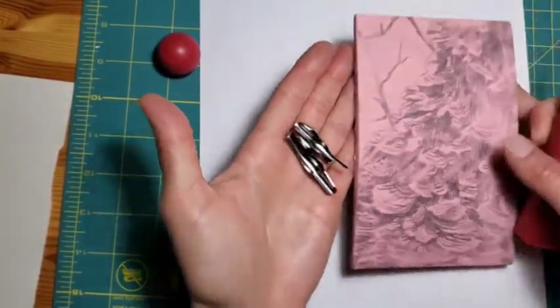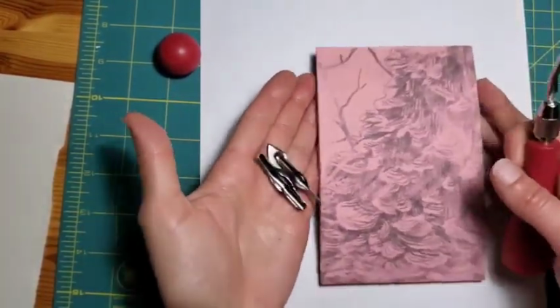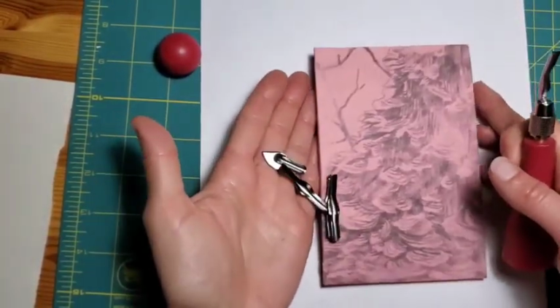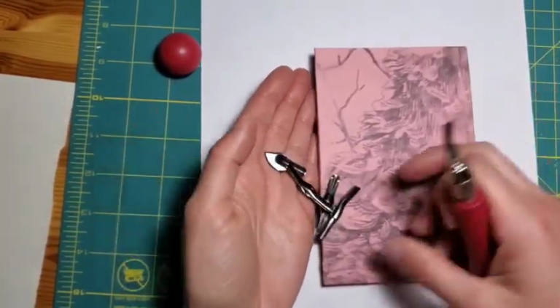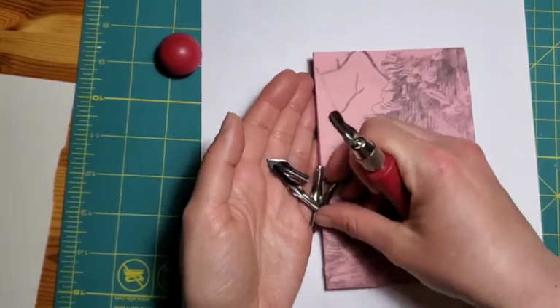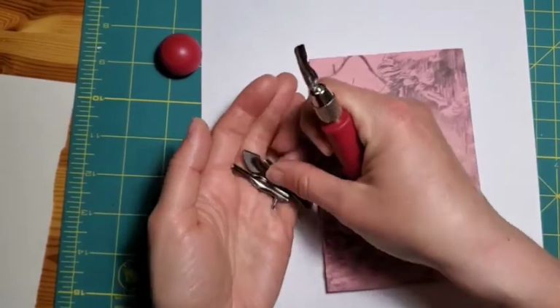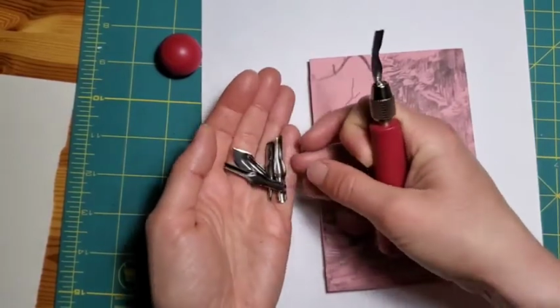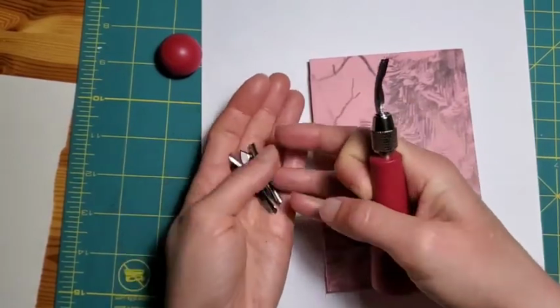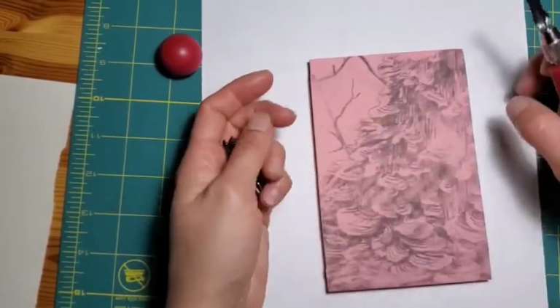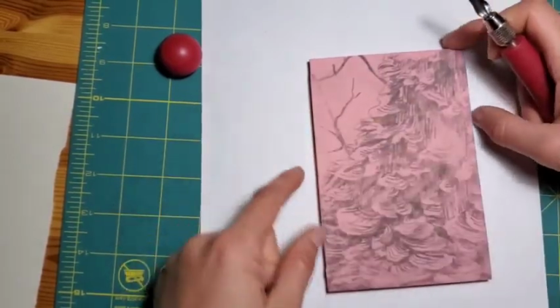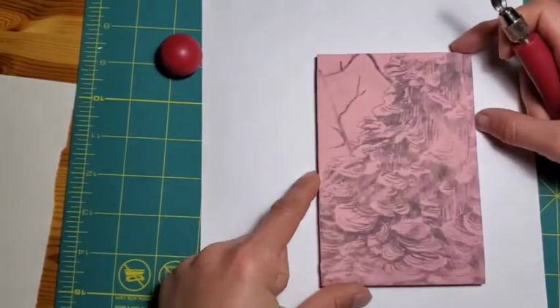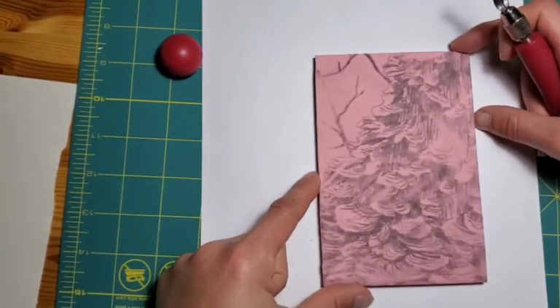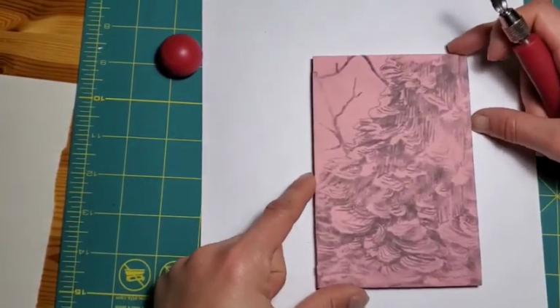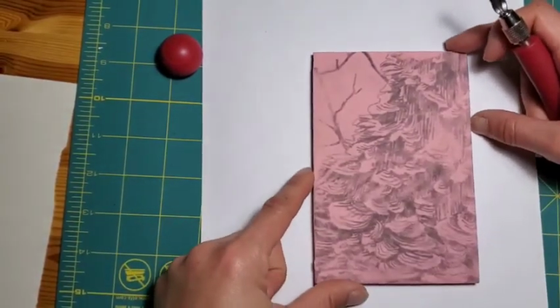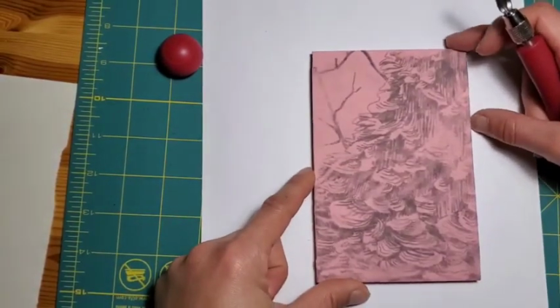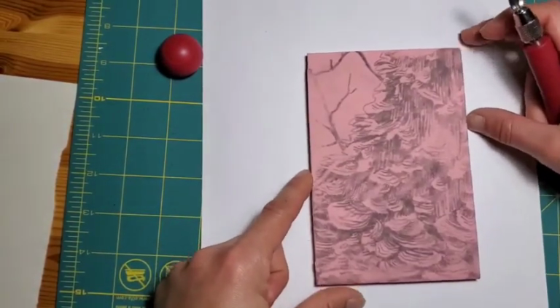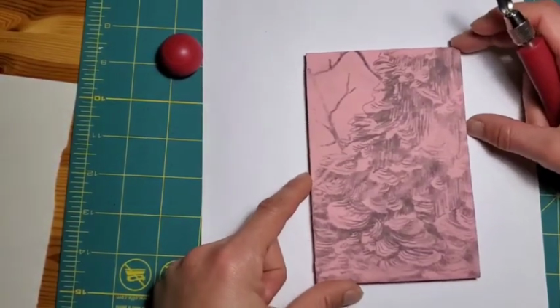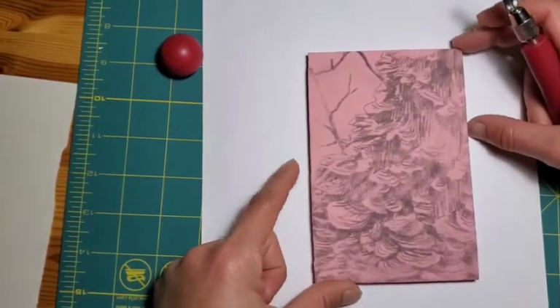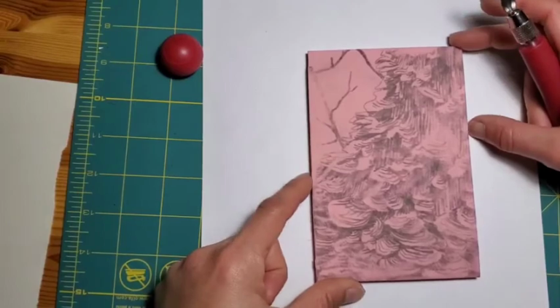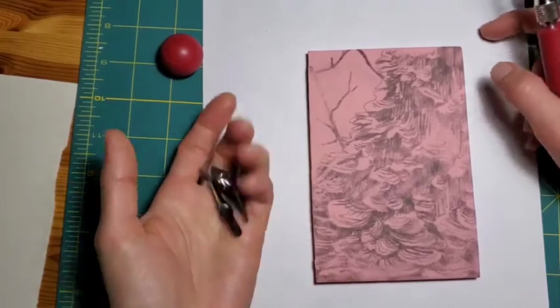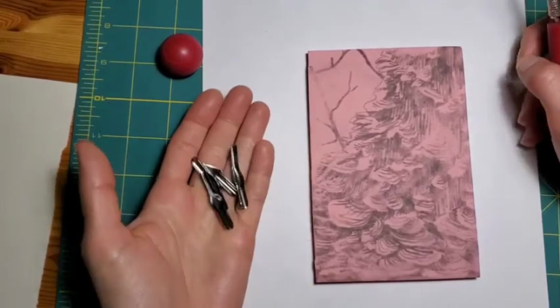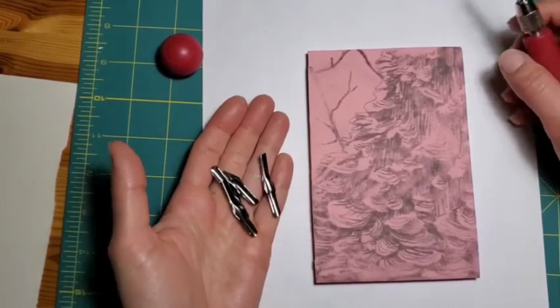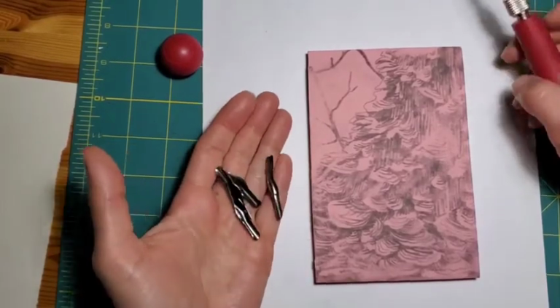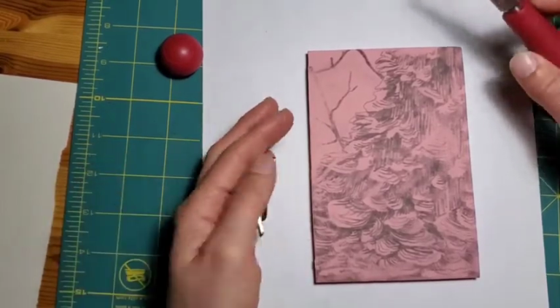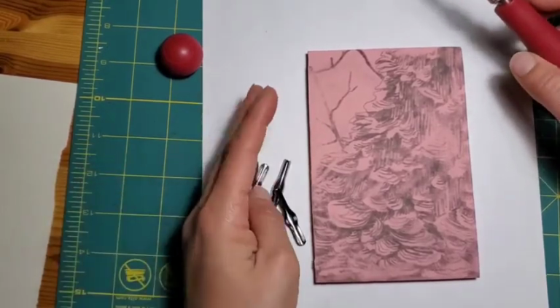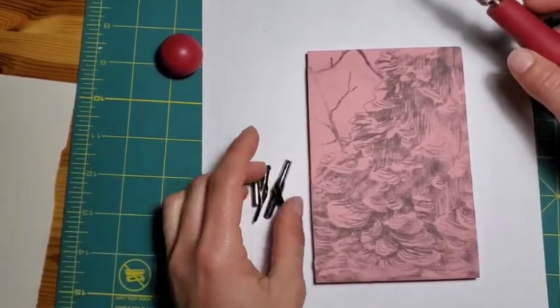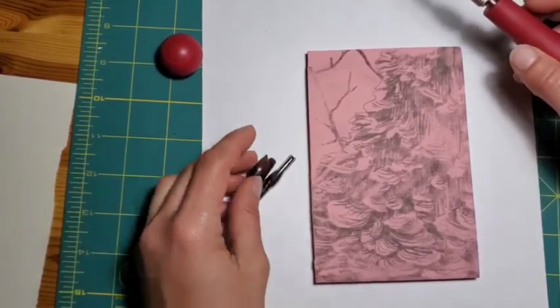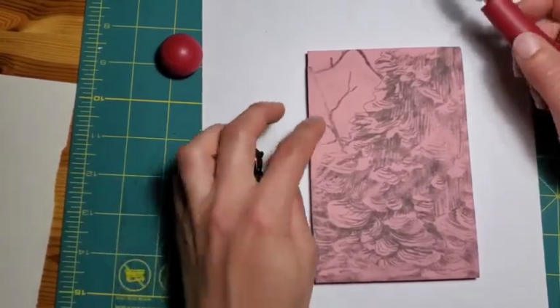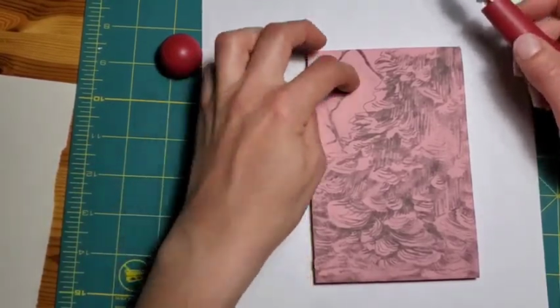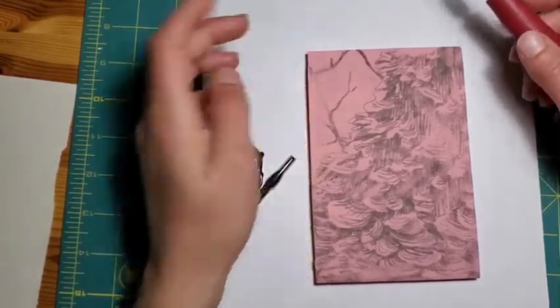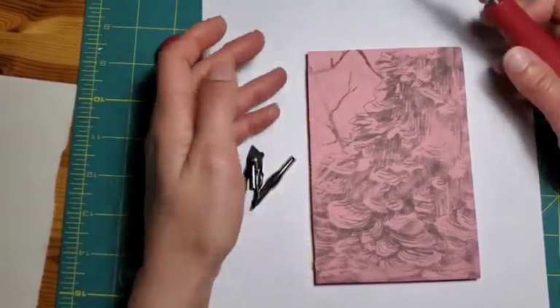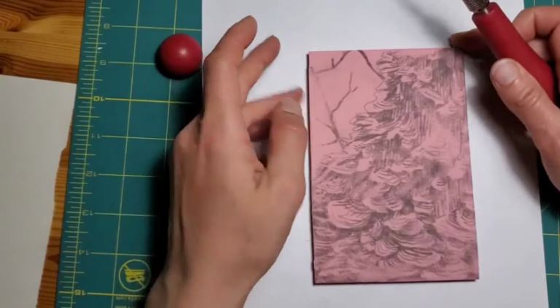Those are just some tips to get started. I find with a block even this size, sometimes it feels like you're making very slow progress. Sometimes it's nice to start with a slightly bigger nib just to take care of these big areas.